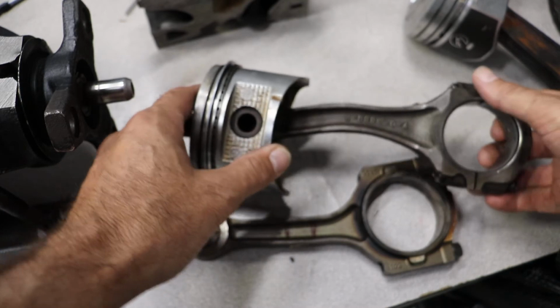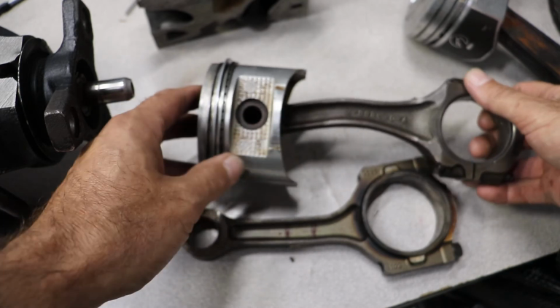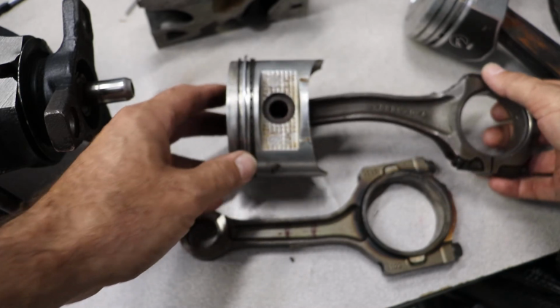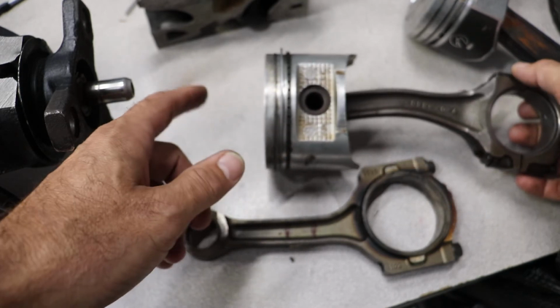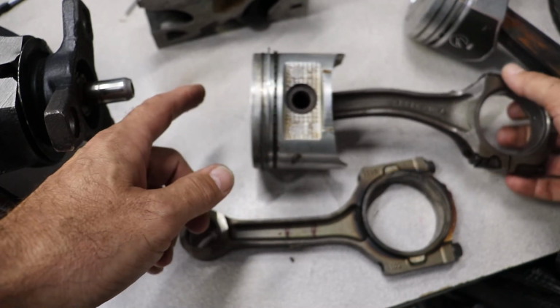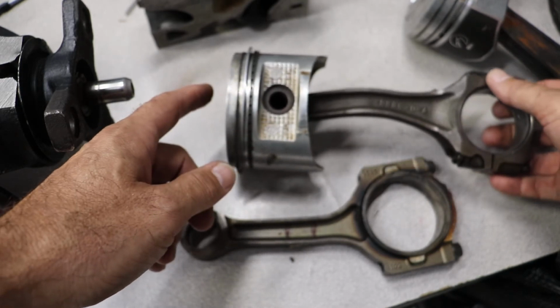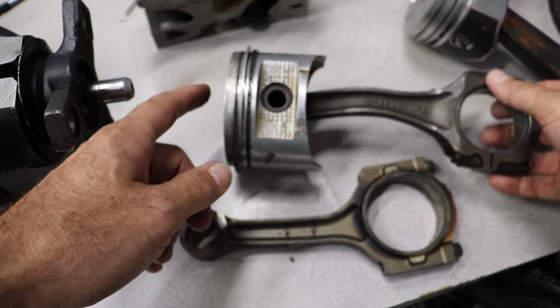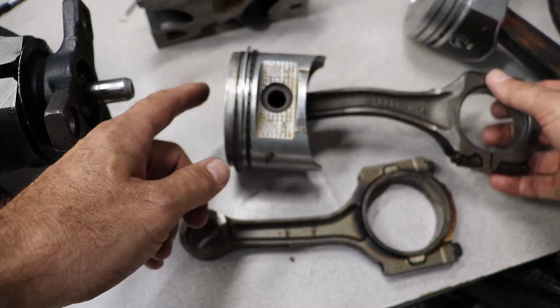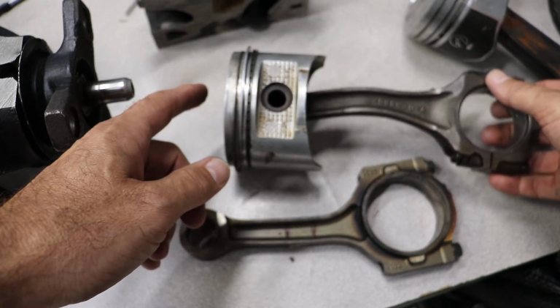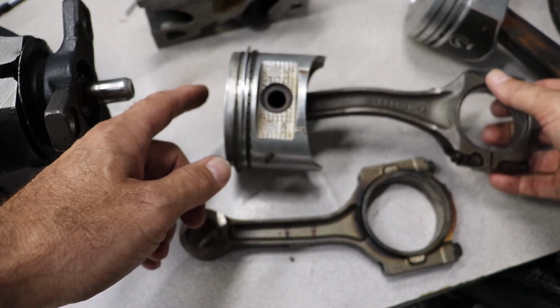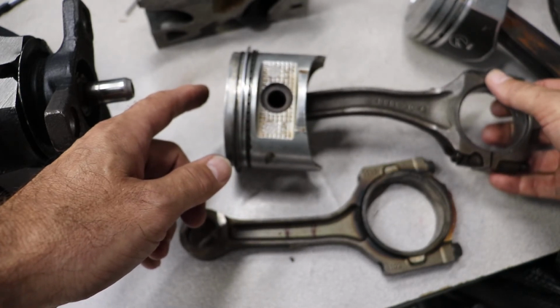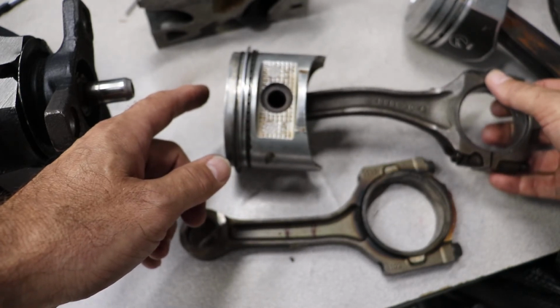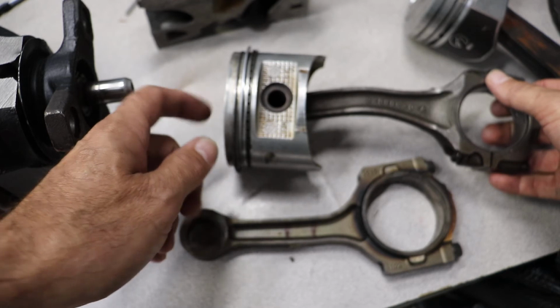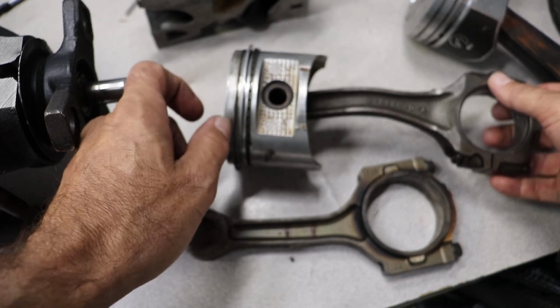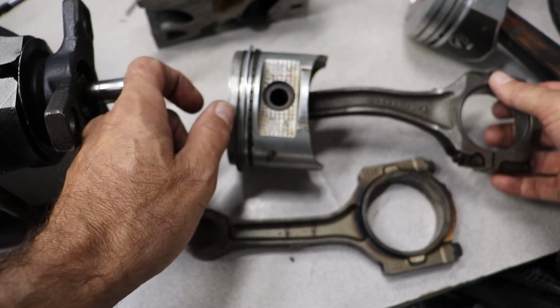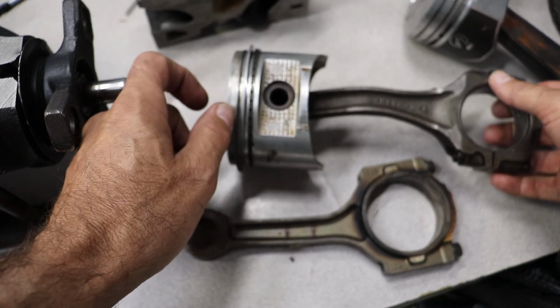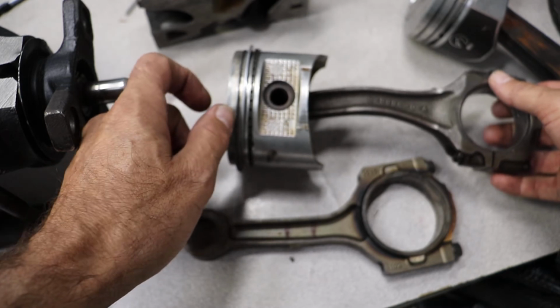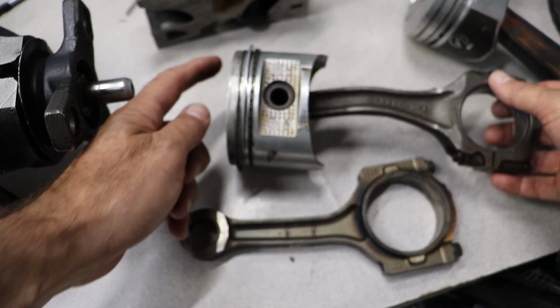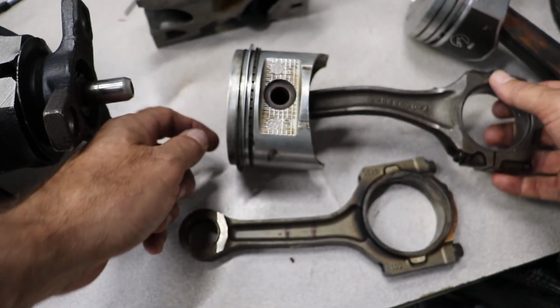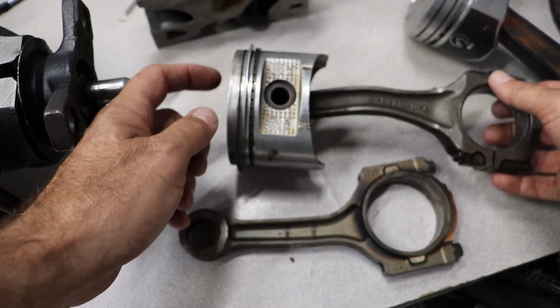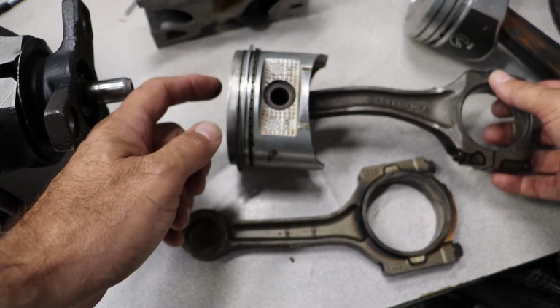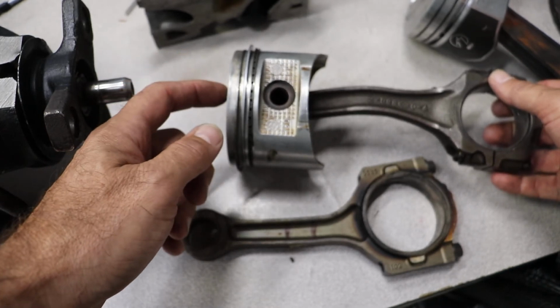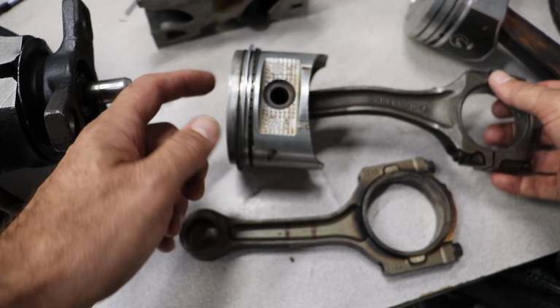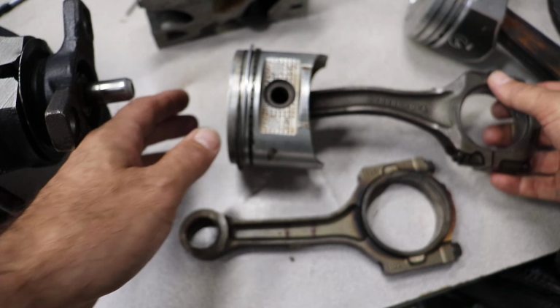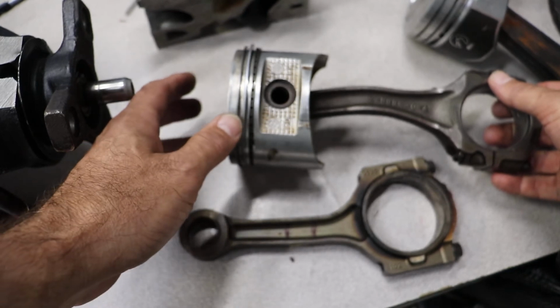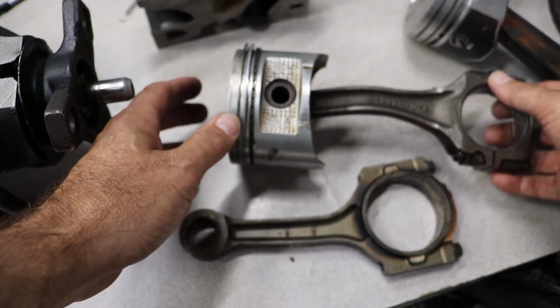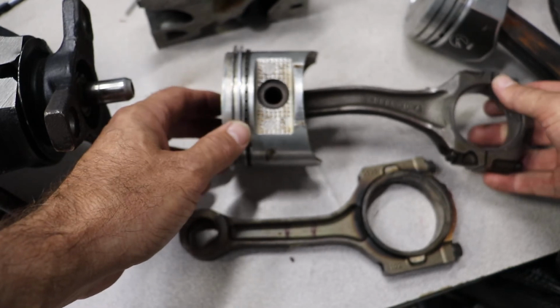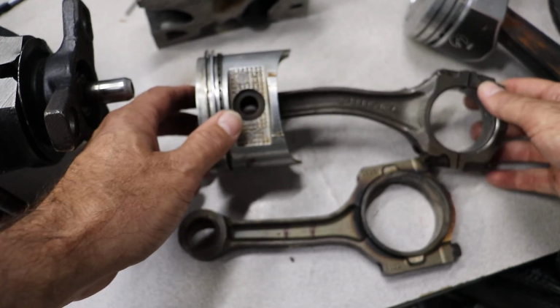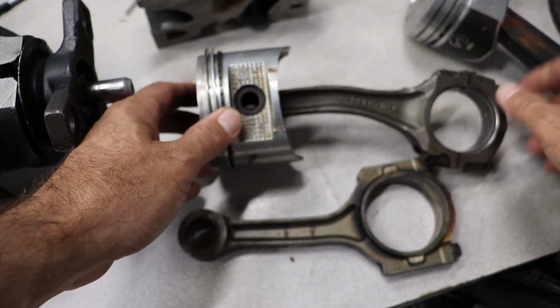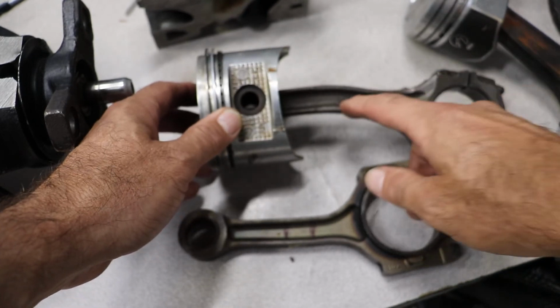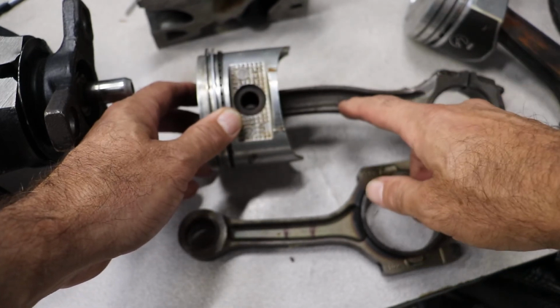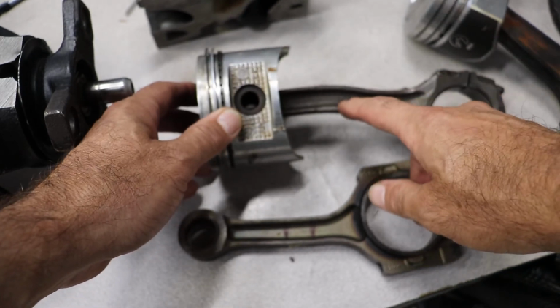The piston, when it goes up, will stop before it gets to the top of the cylinder. So if you see a little gap between where the piston should be and where the piston actually is, that's a very good sign that you might have a bent rod.